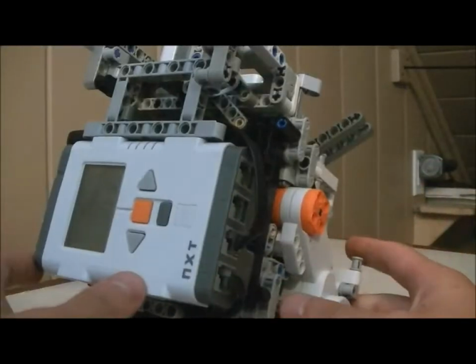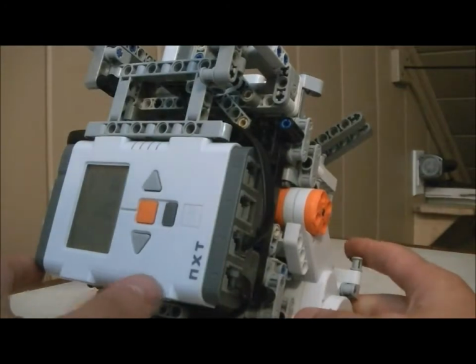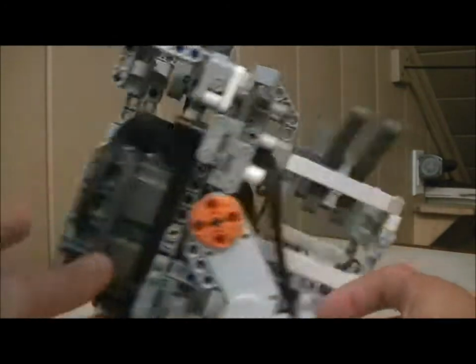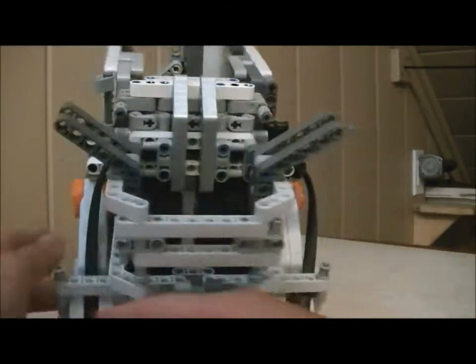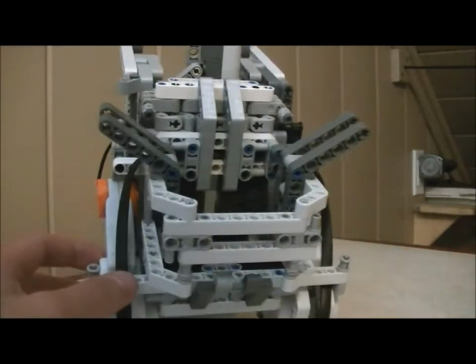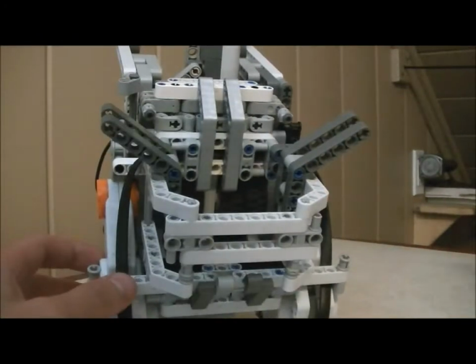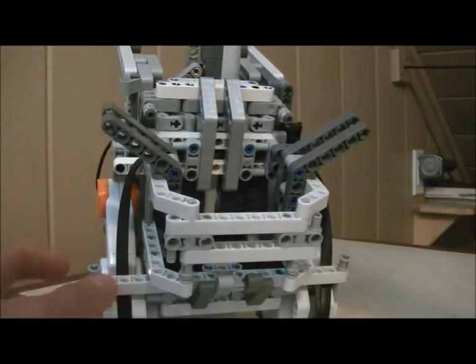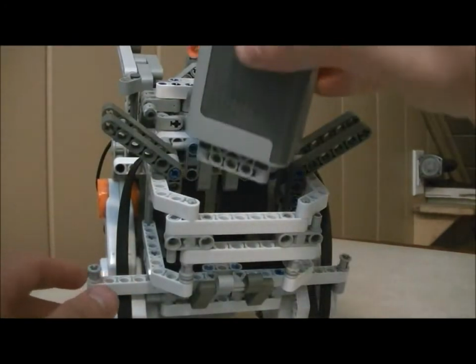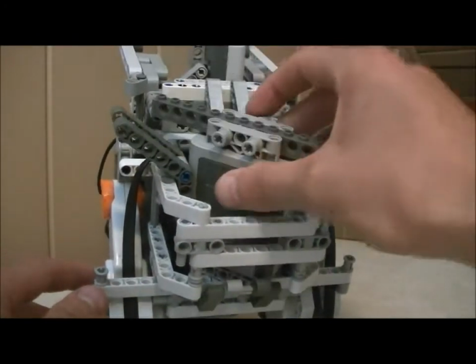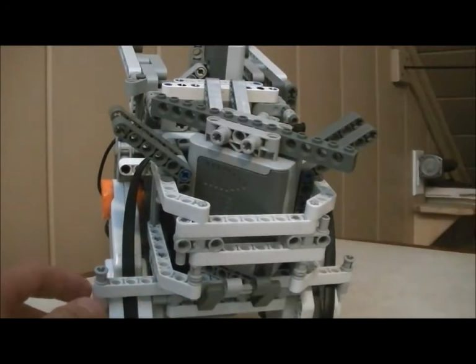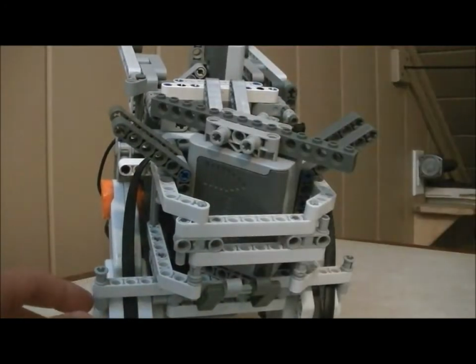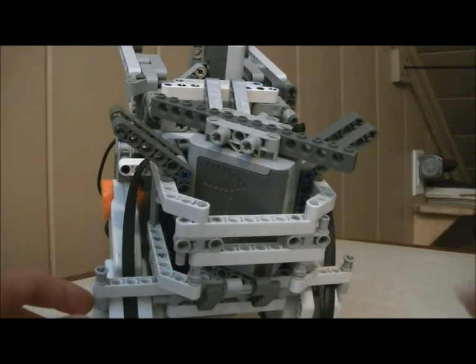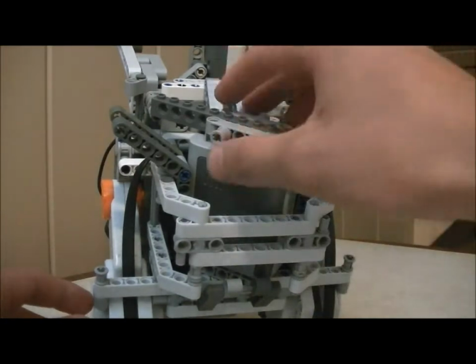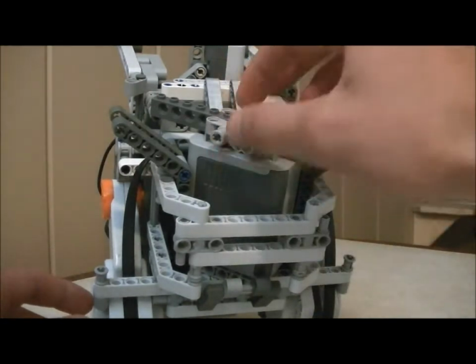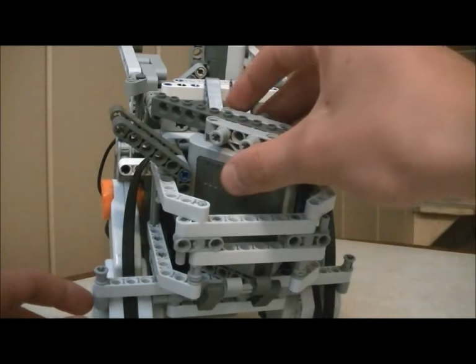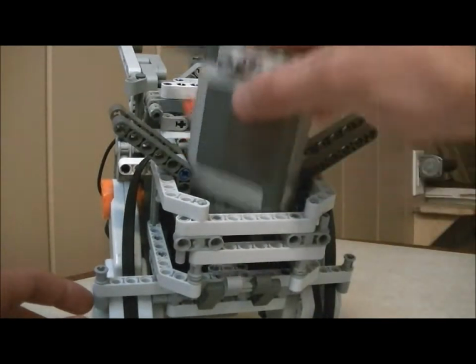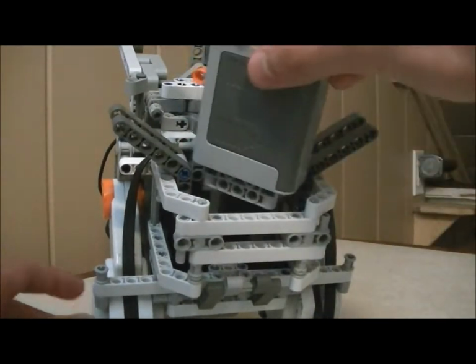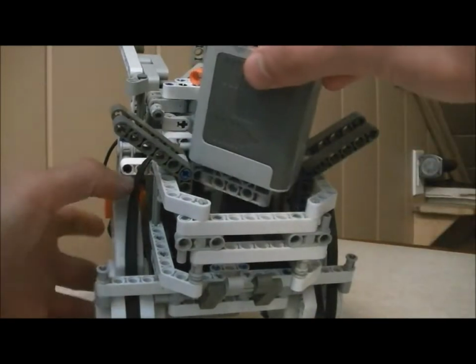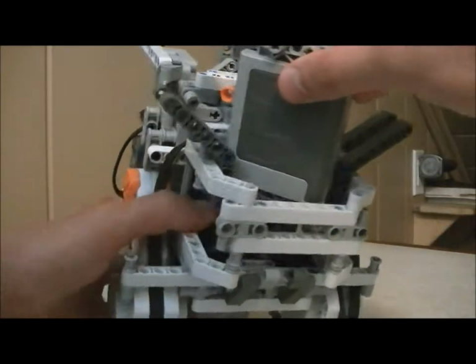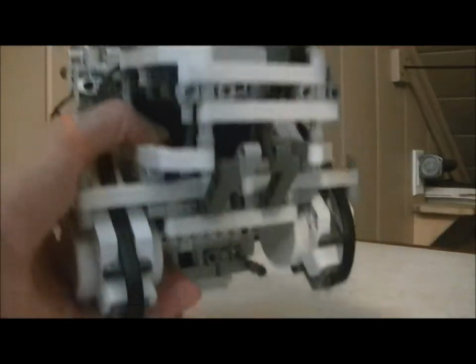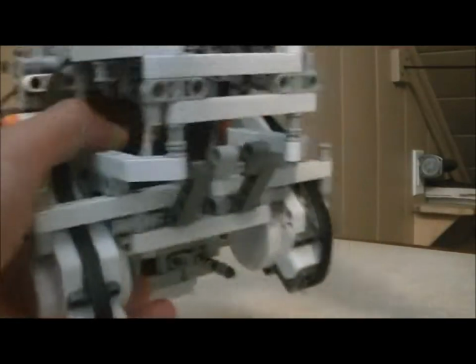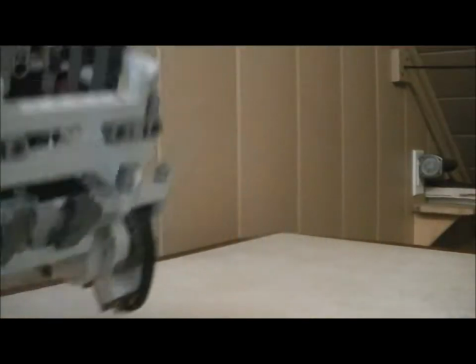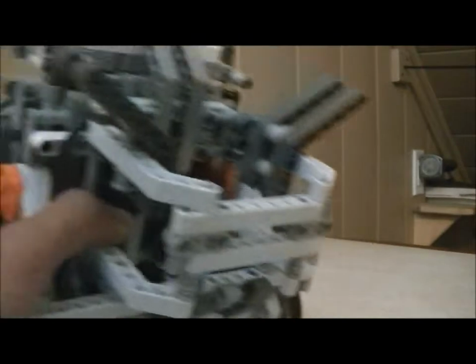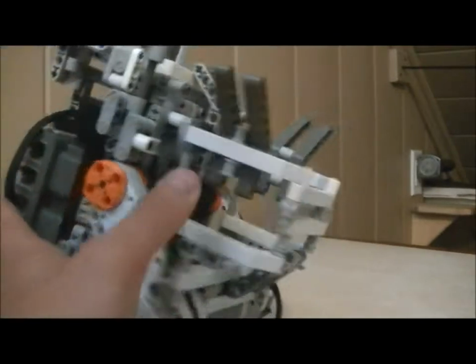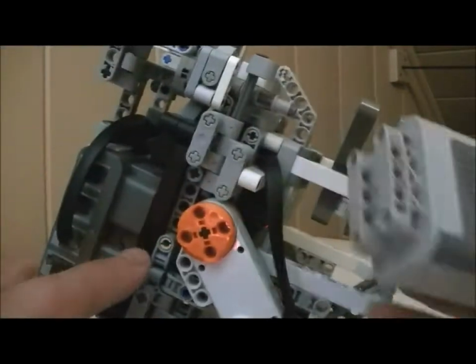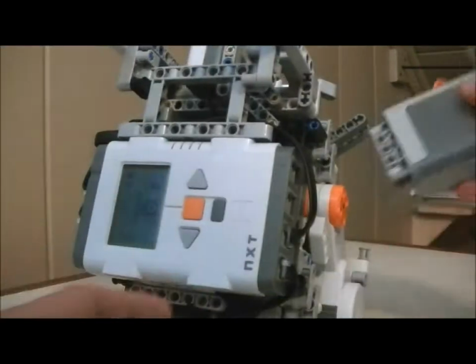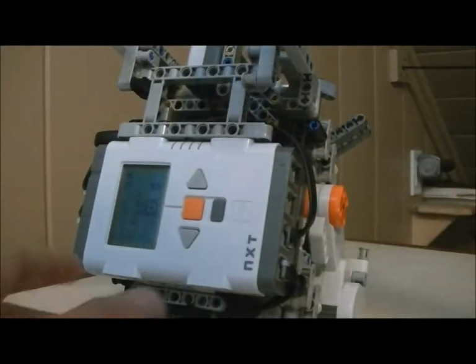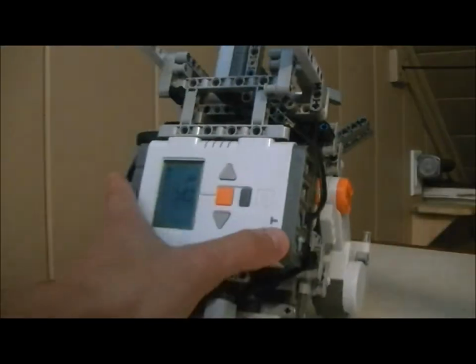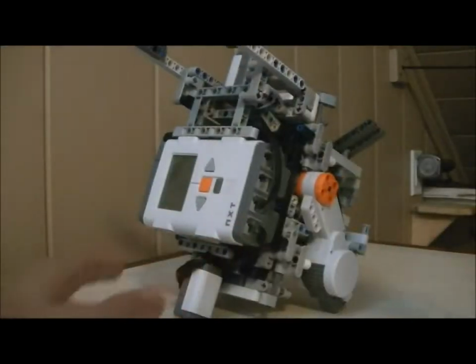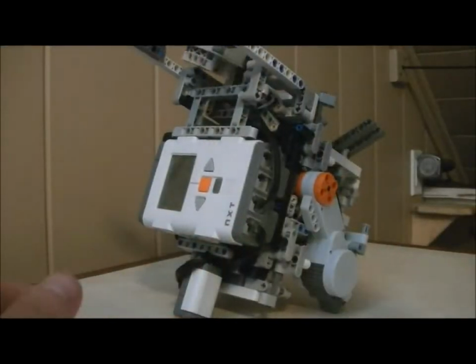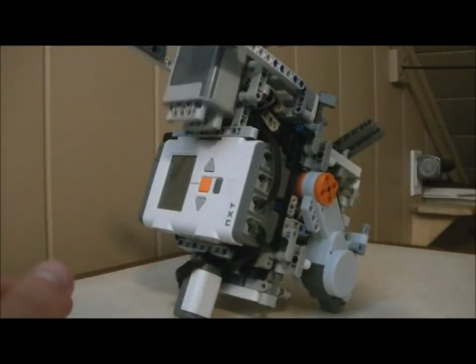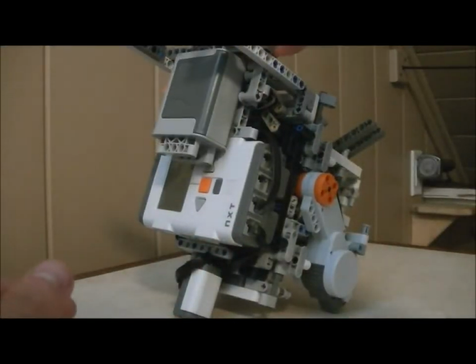It carries two weights. One, preloaded, is placed right there. The first time it goes up, the magnet on top of this weight sticks it up and it descends to the satellite loader, which props the second weight up on top of these two hooks.